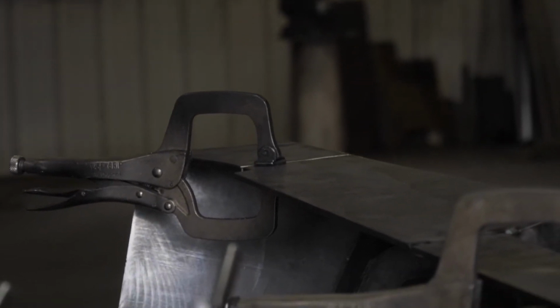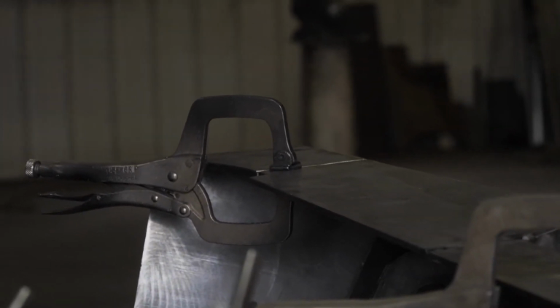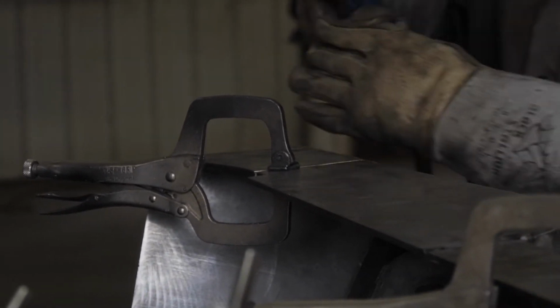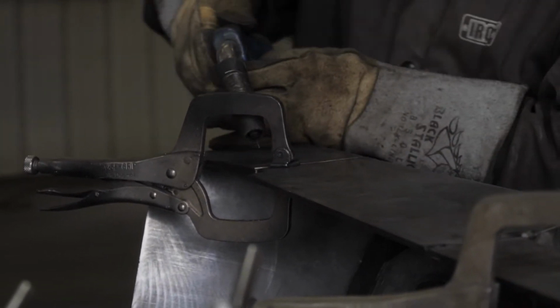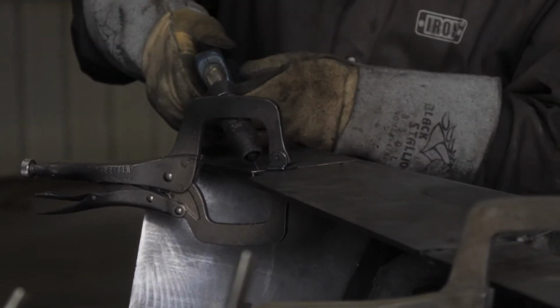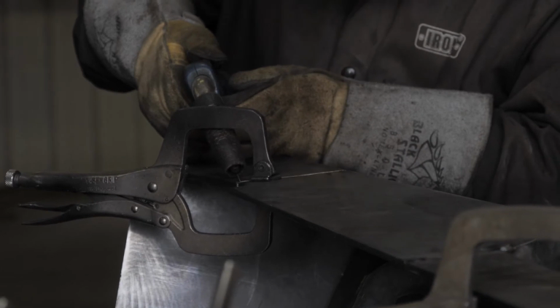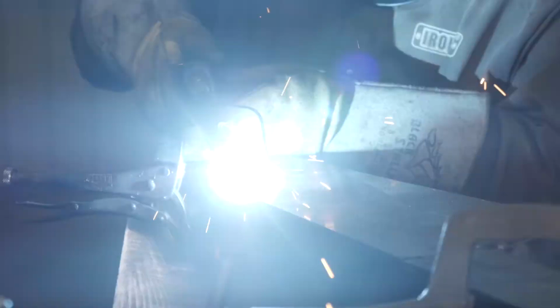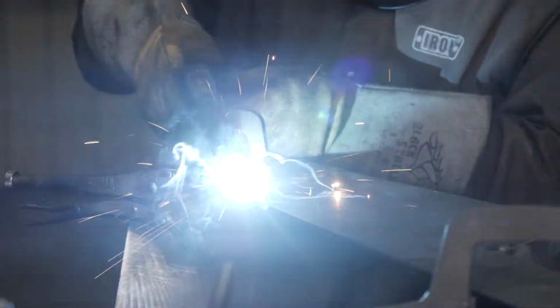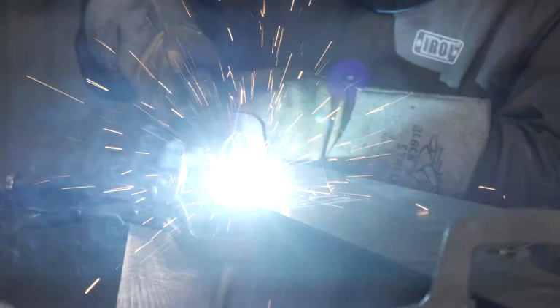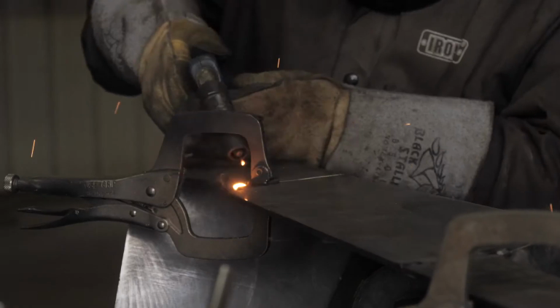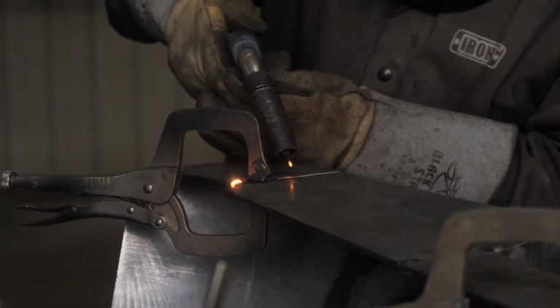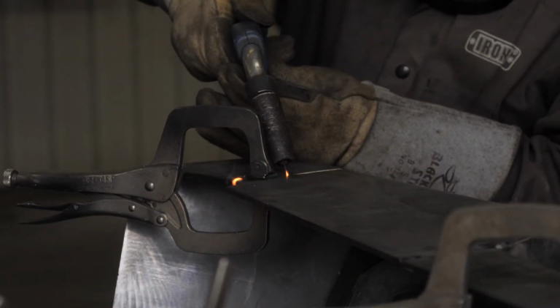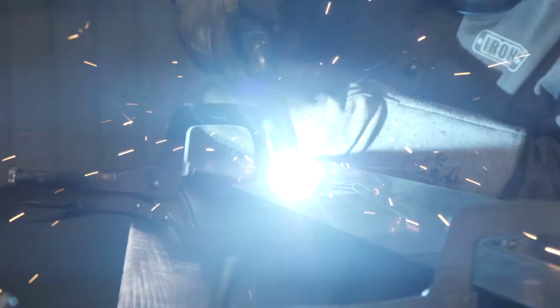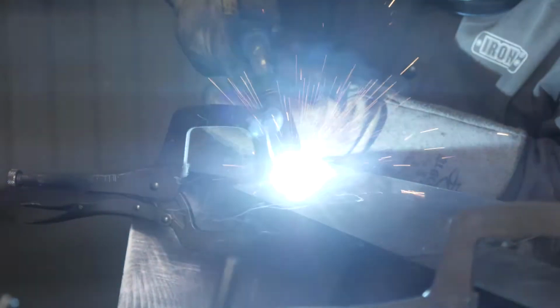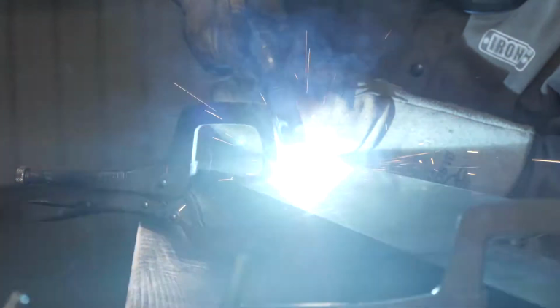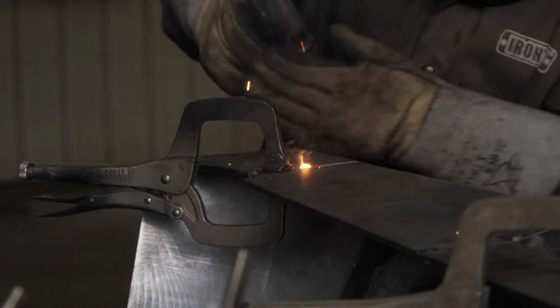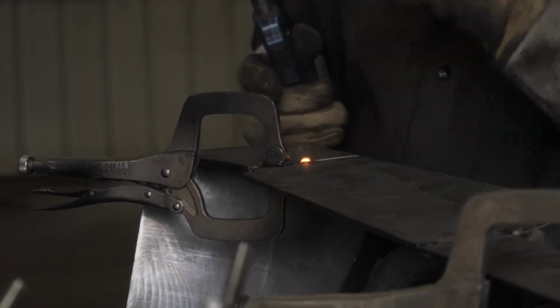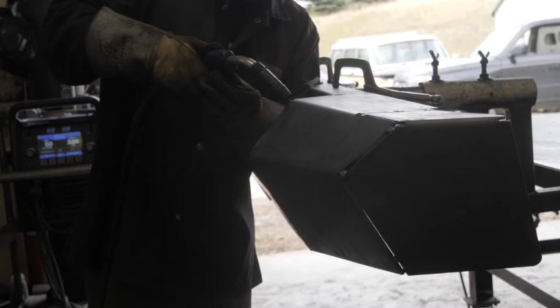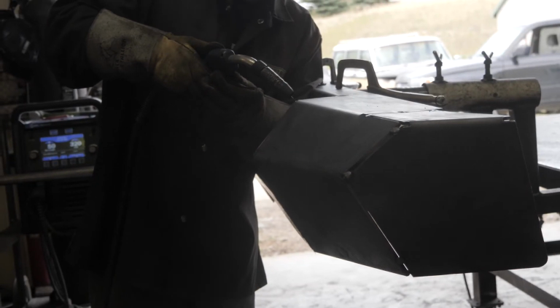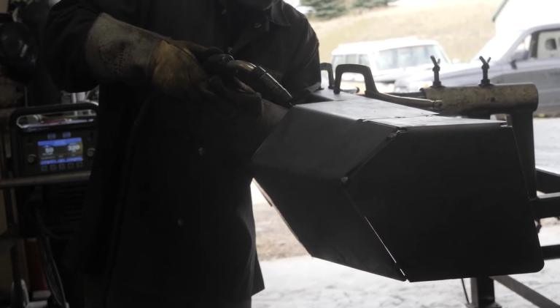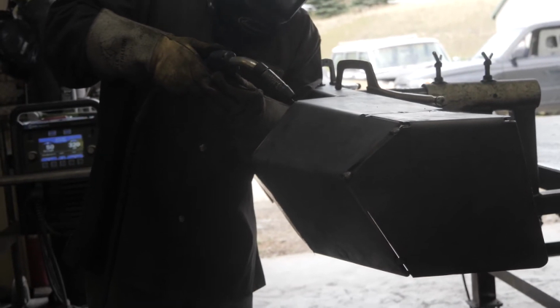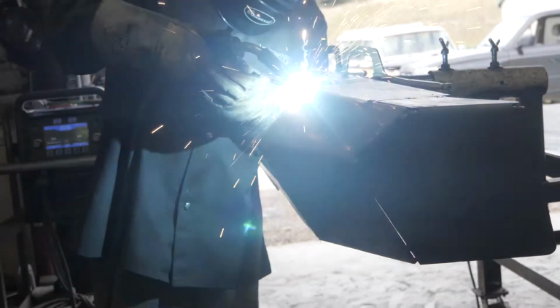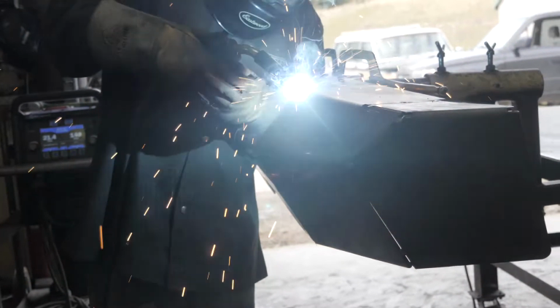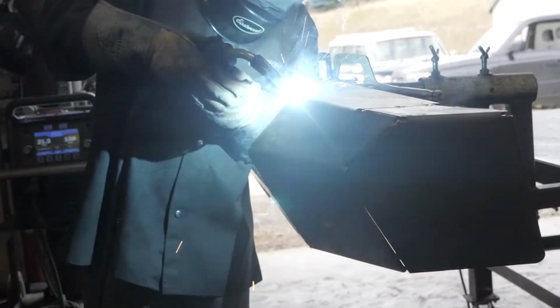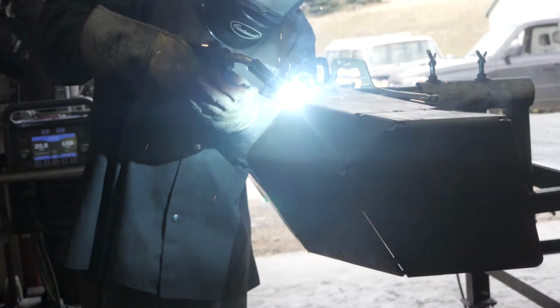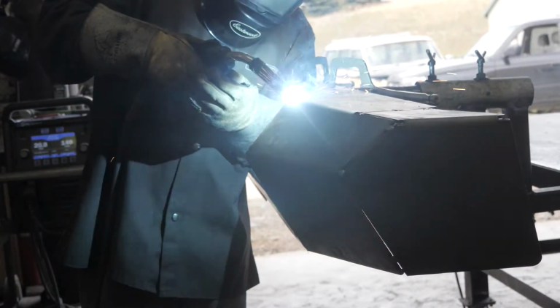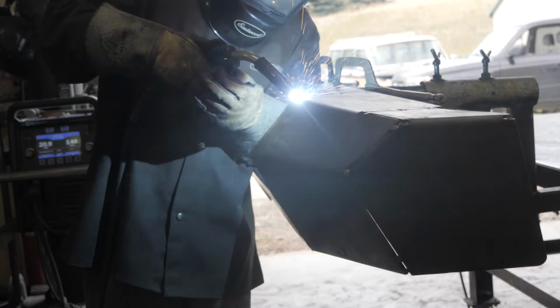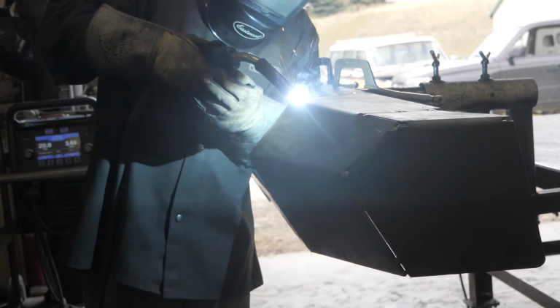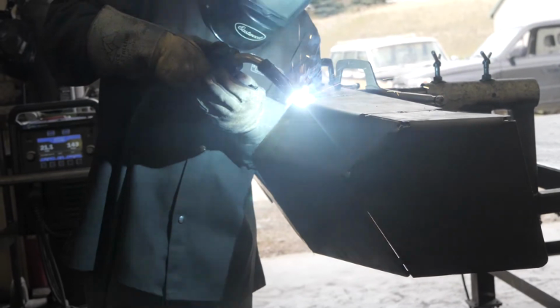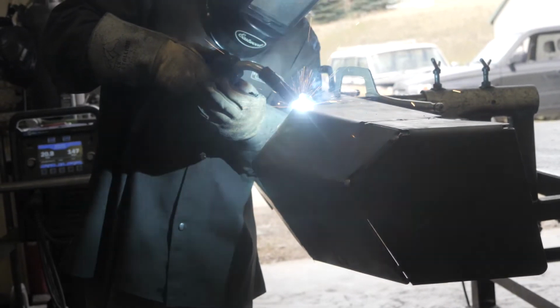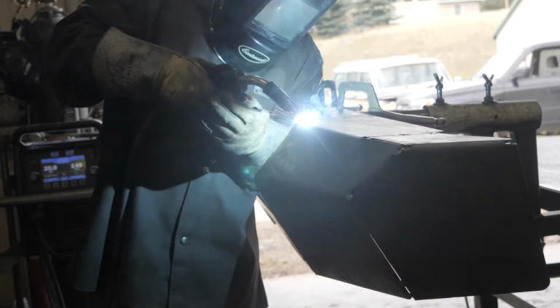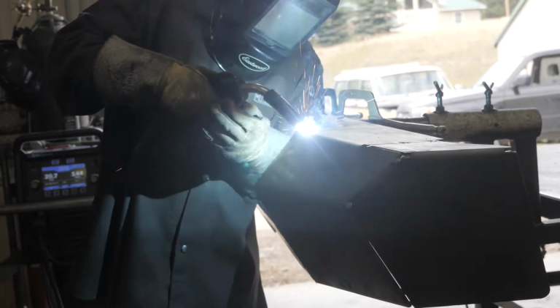As you weld out the shell, take measurements to maintain width as you jump around welding. Jumping around to different parts of the shell will help minimize heat distortion. Reinforcing the bumper is the responsibility of the fabricator.